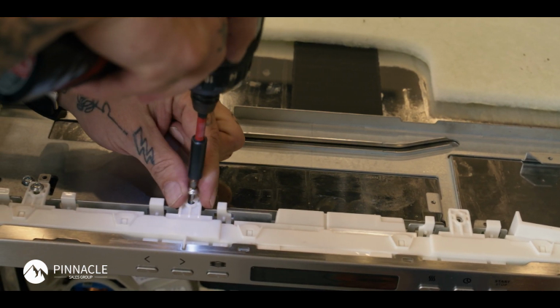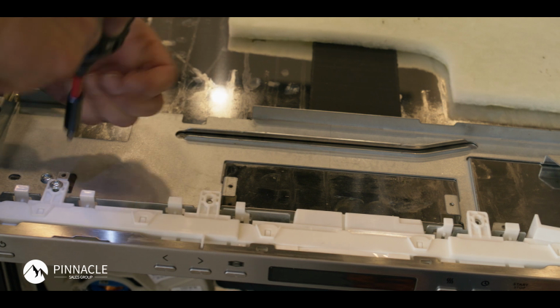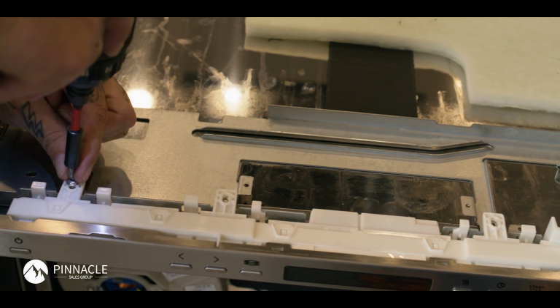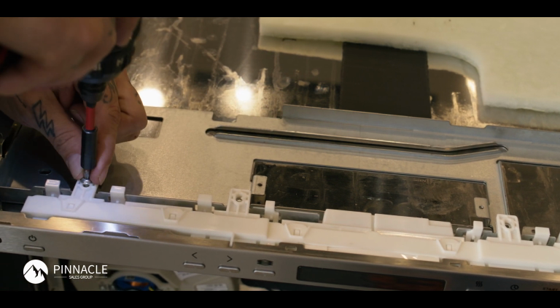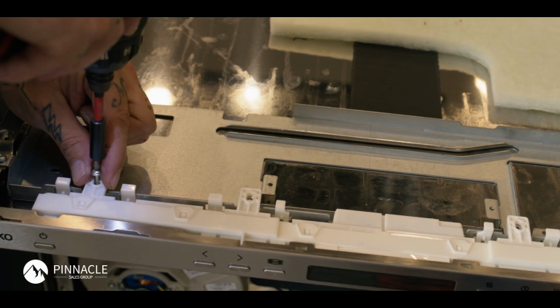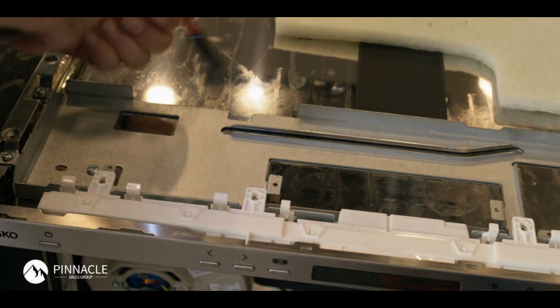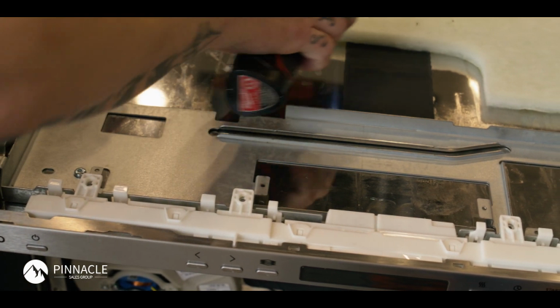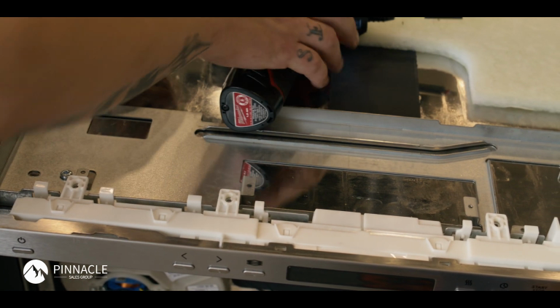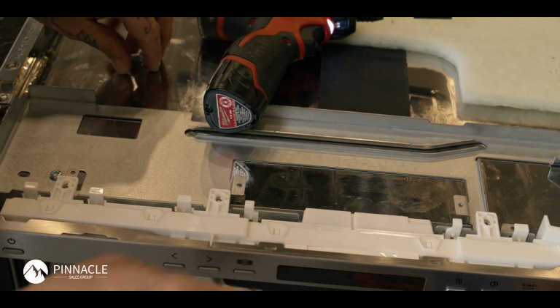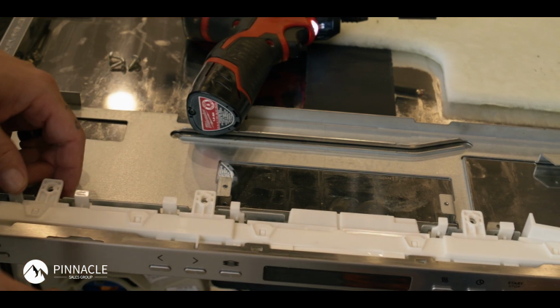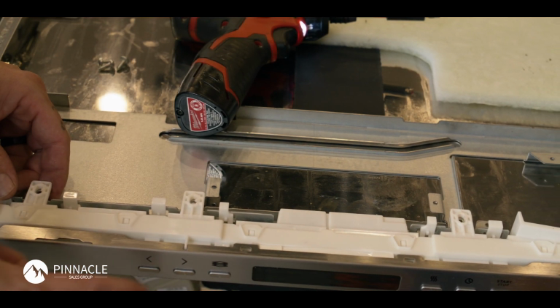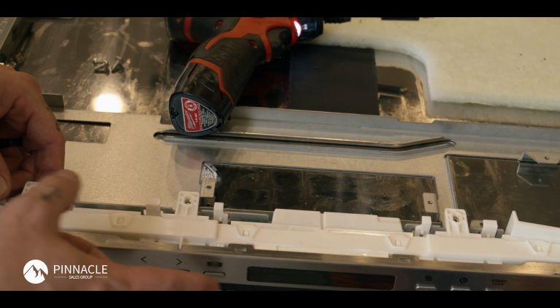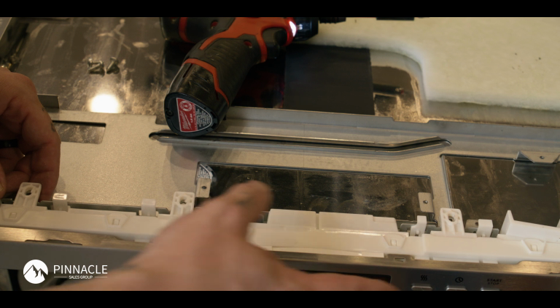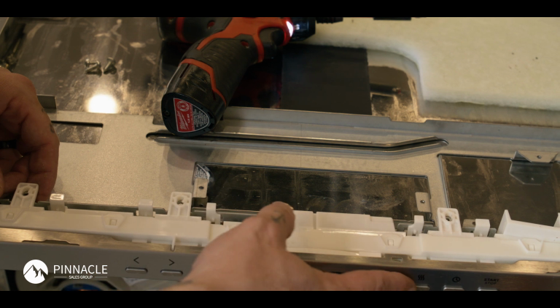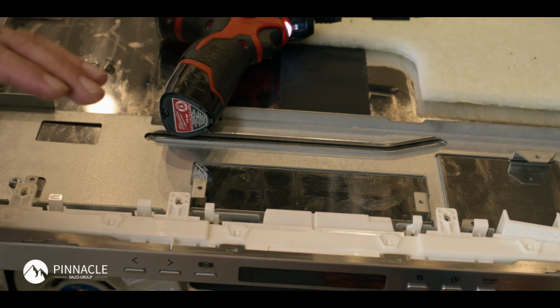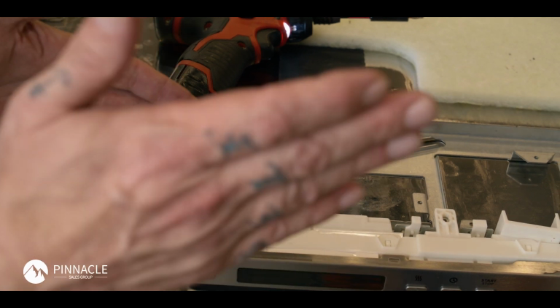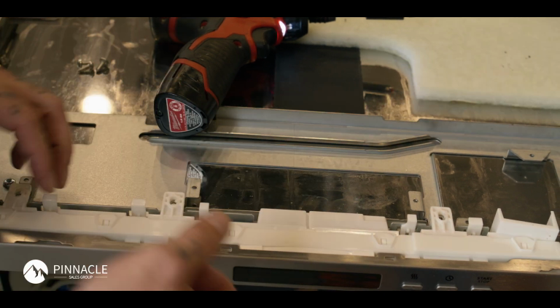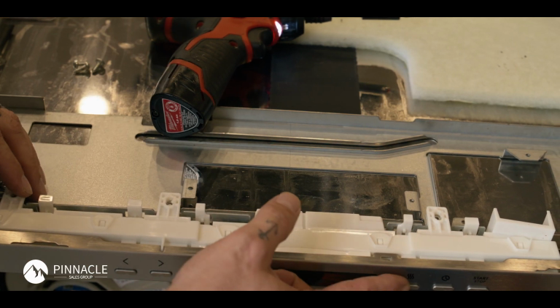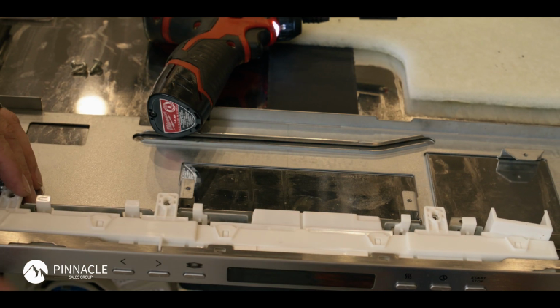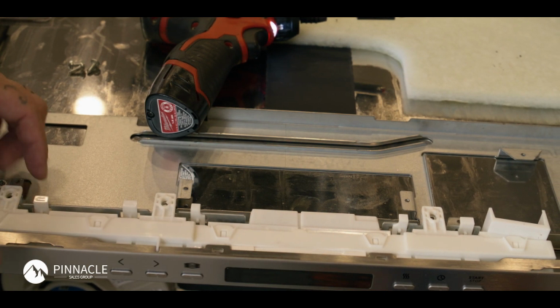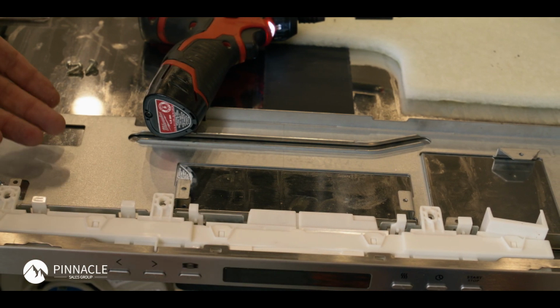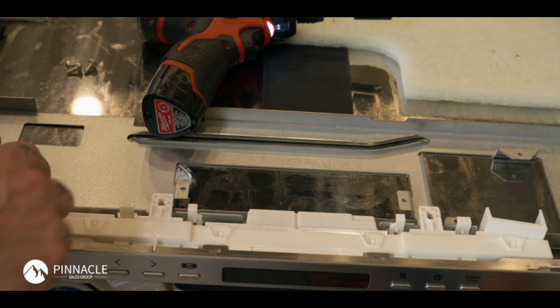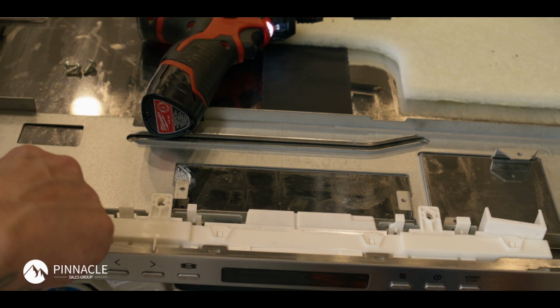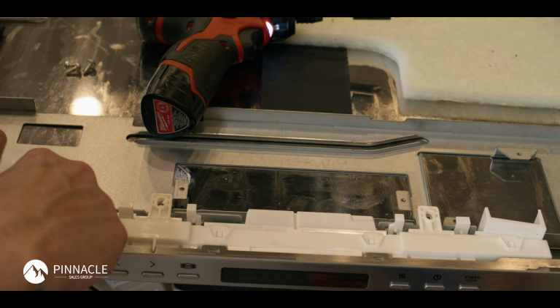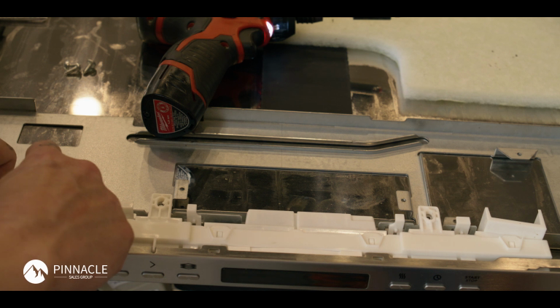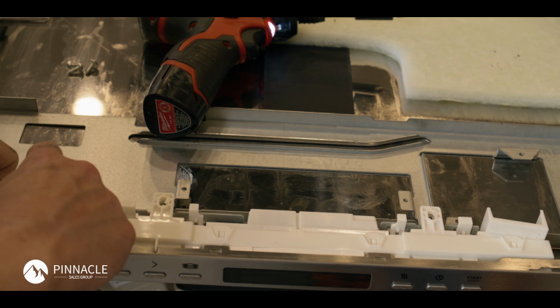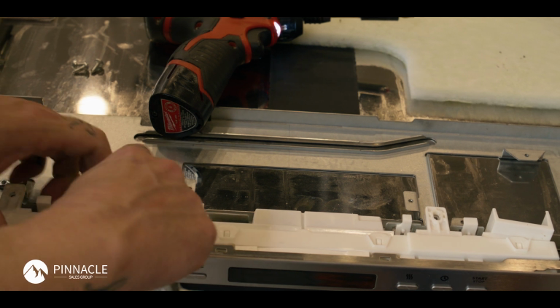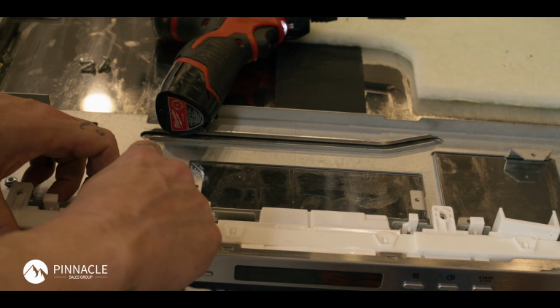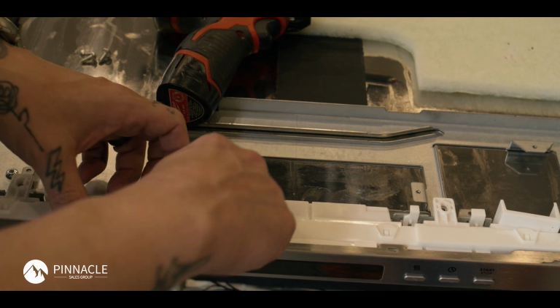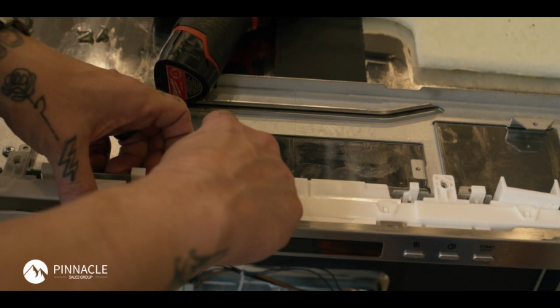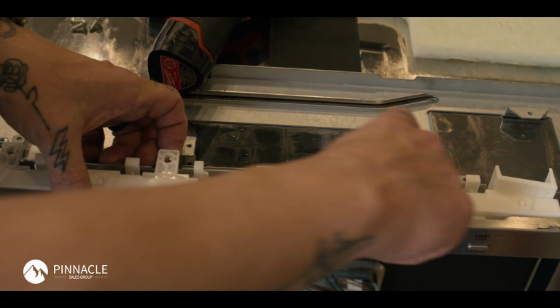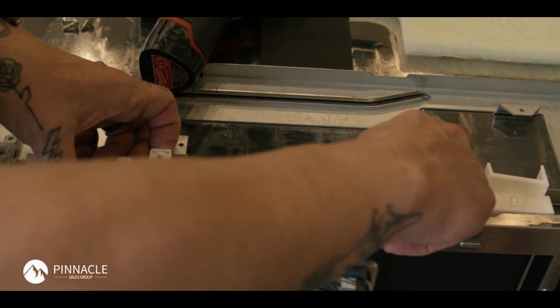Now mind you, these buttons on this display are free. So if you end up dropping these buttons, or if the door is in an upward position, these will fall out. I would recommend laying it down like this, or making sure it's standing vertical, so that way you don't lose your buttons across the kitchen.